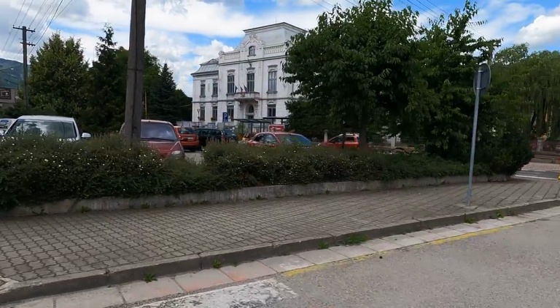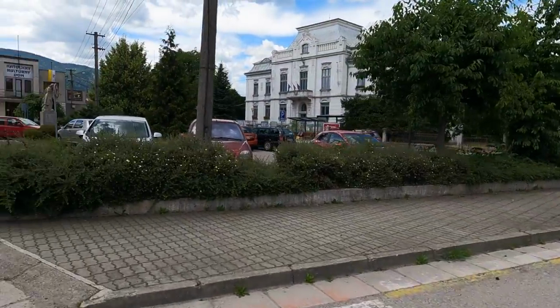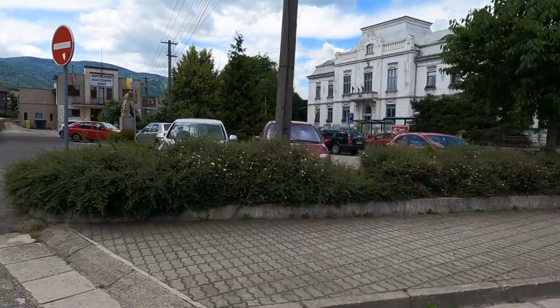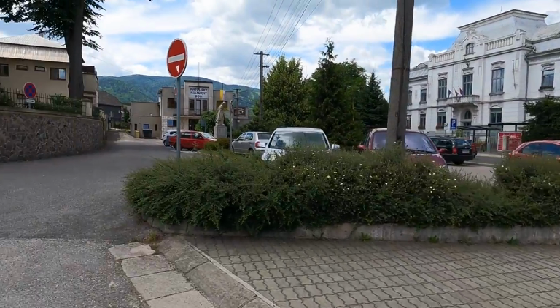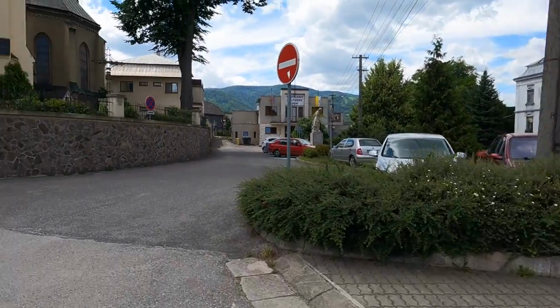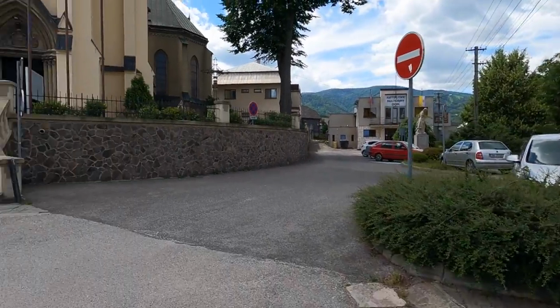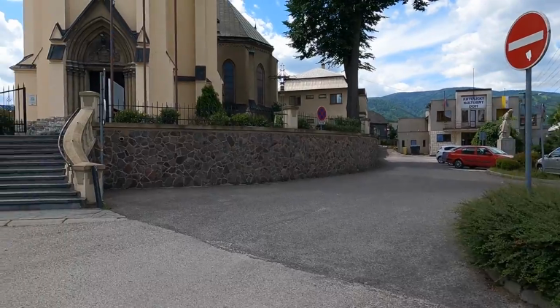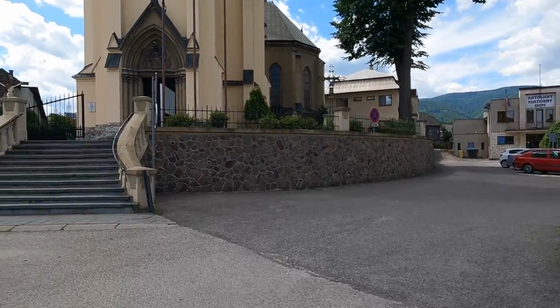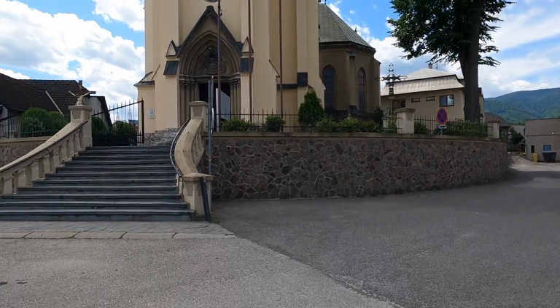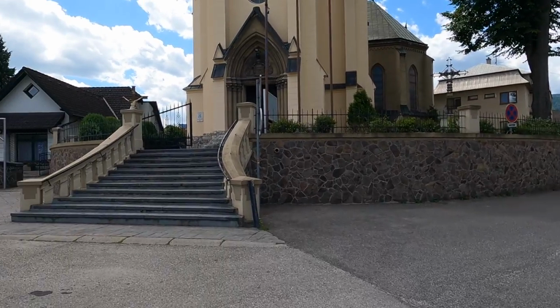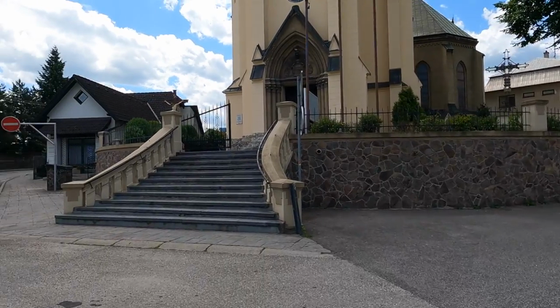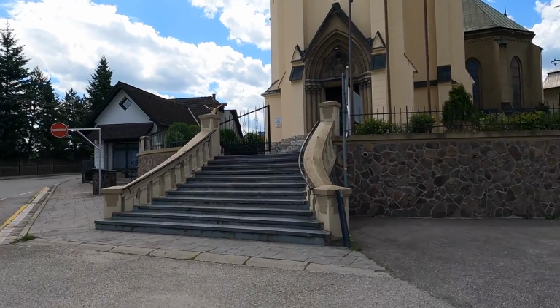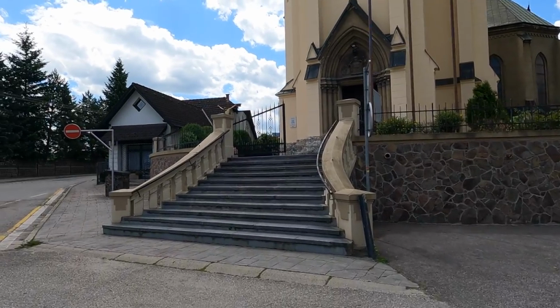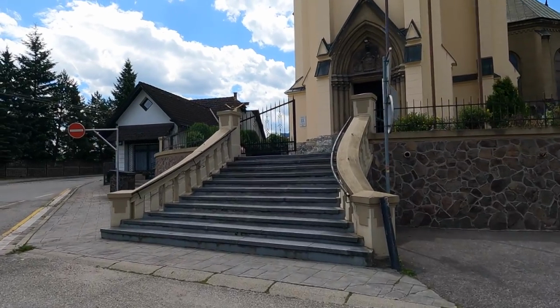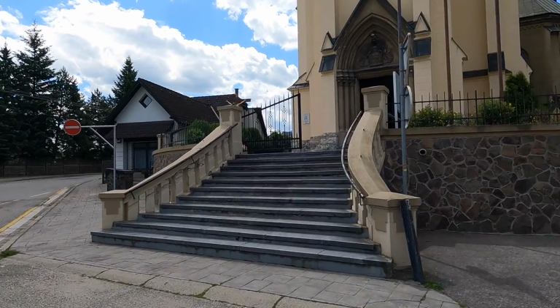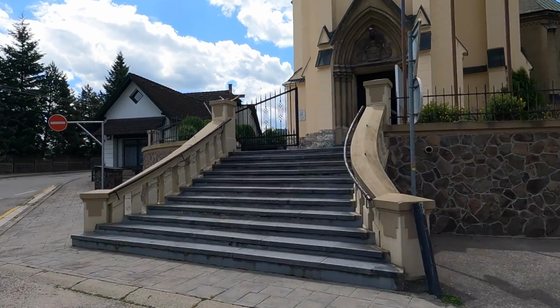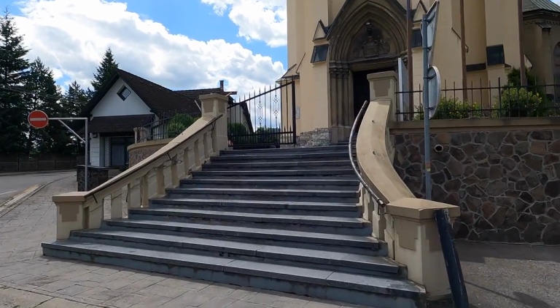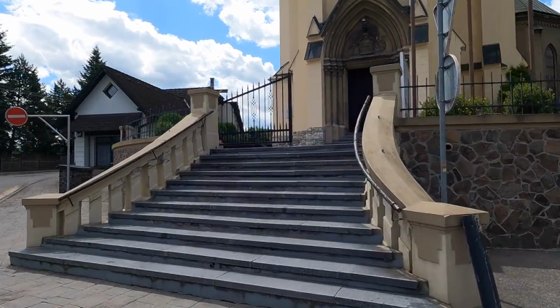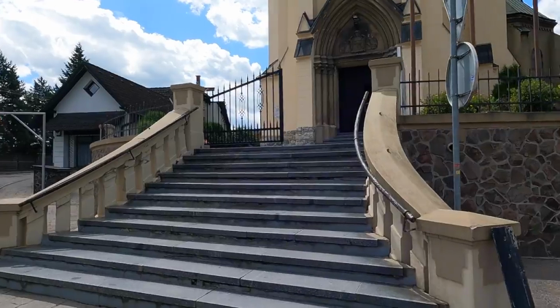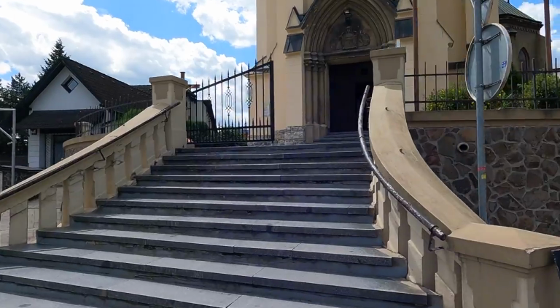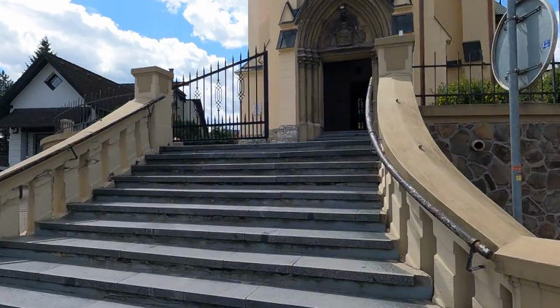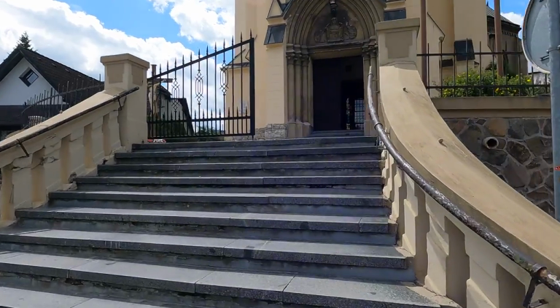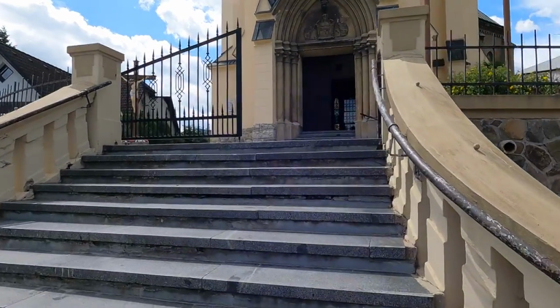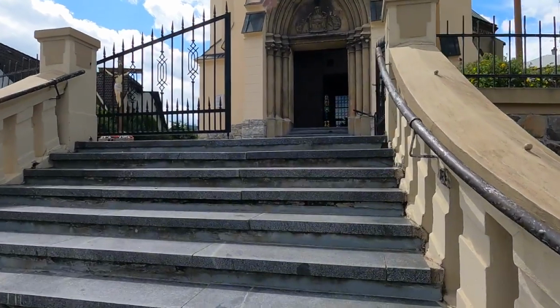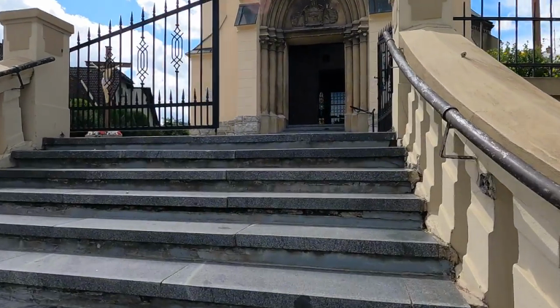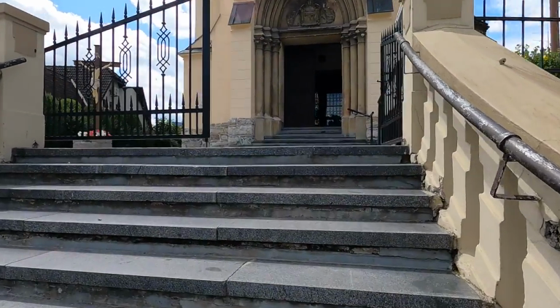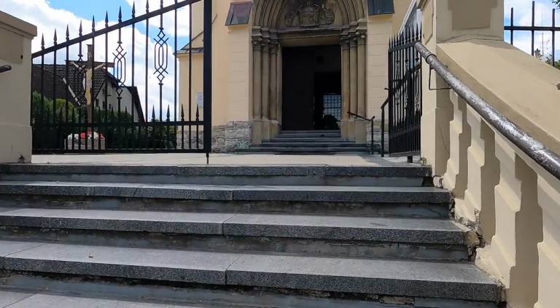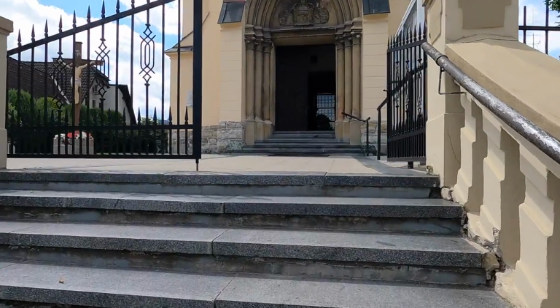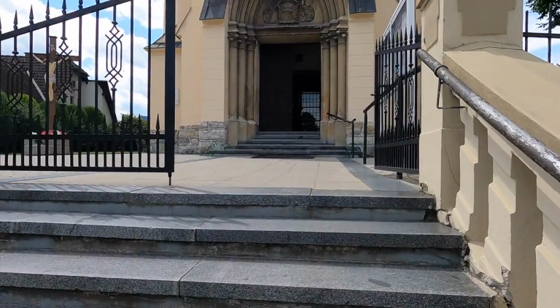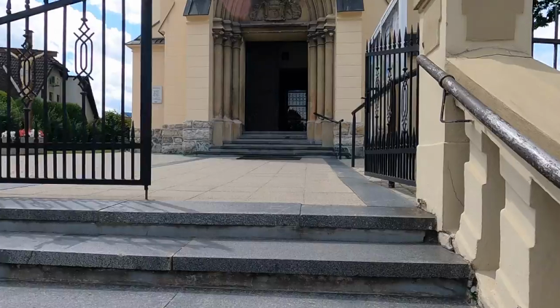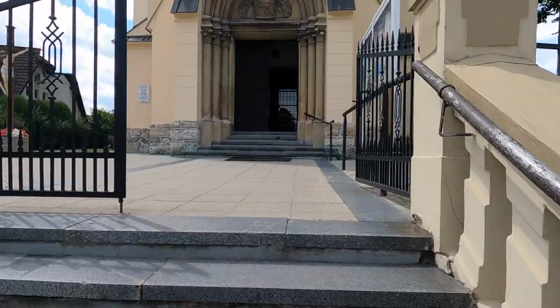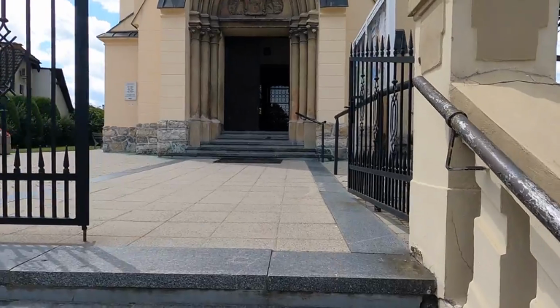The Váh River runs right through town here and it's about three kilometers to get to Martin. You can take a train, you can take a bus — I think I'm going to take the path down the river.